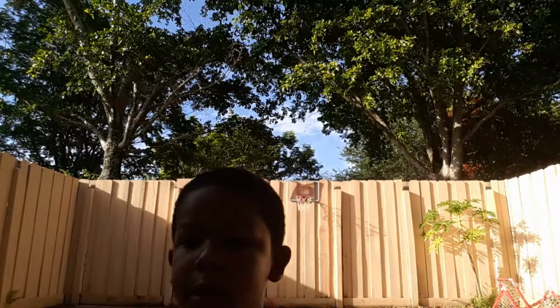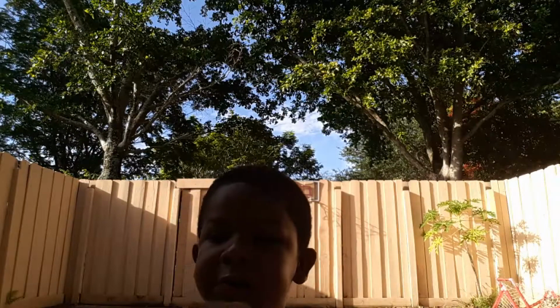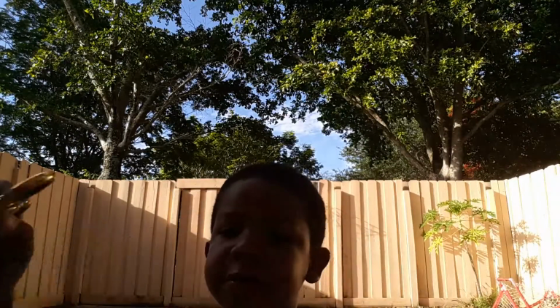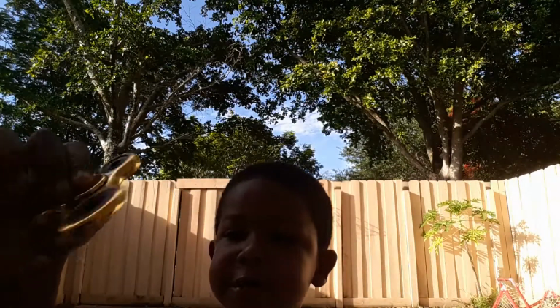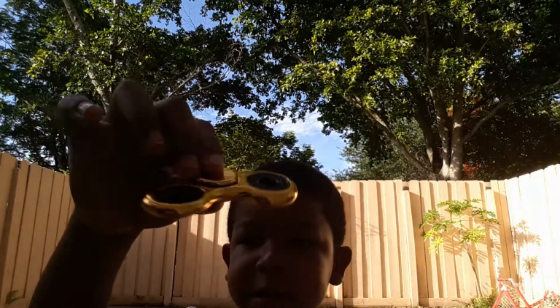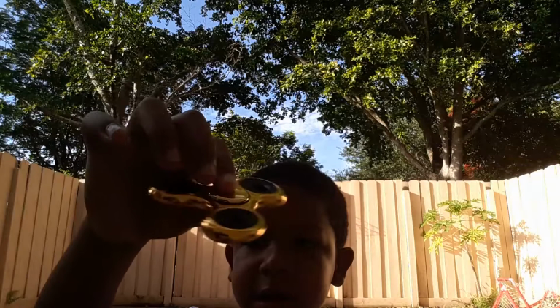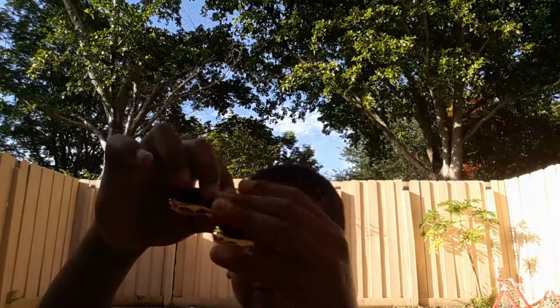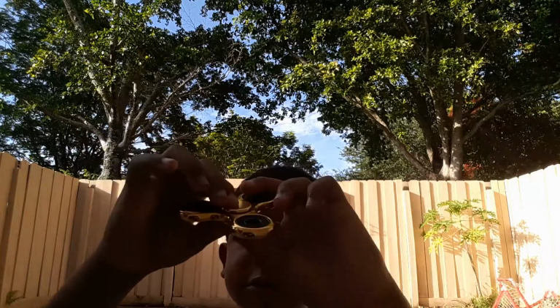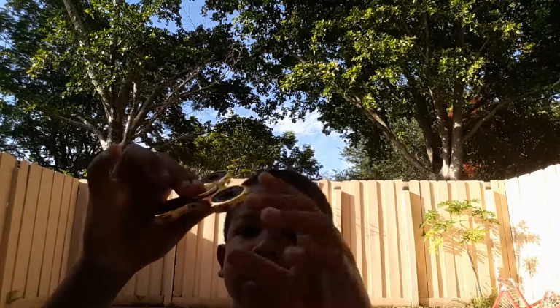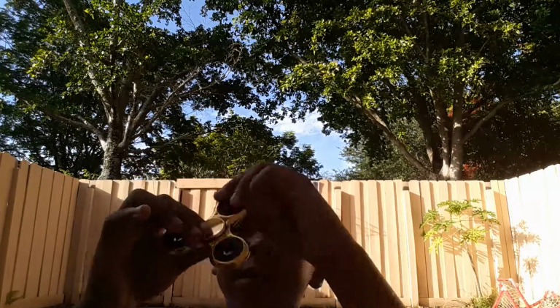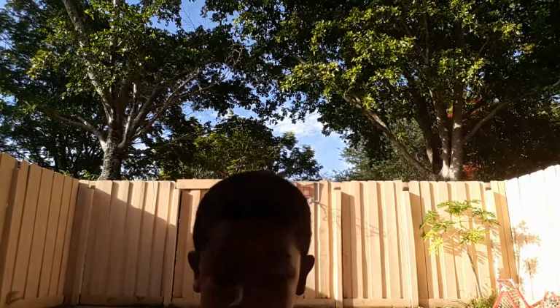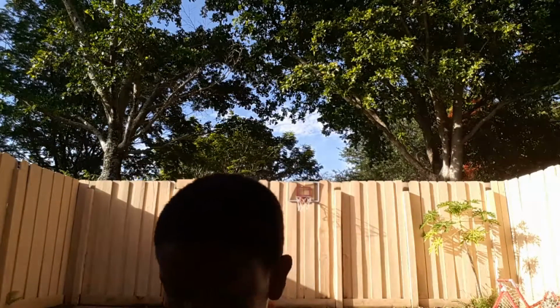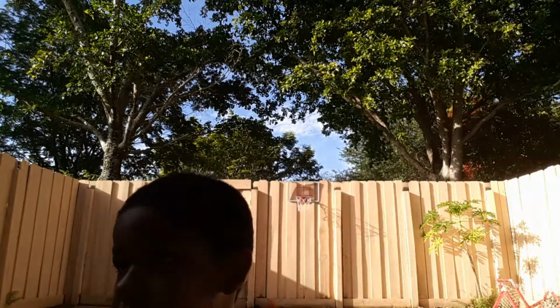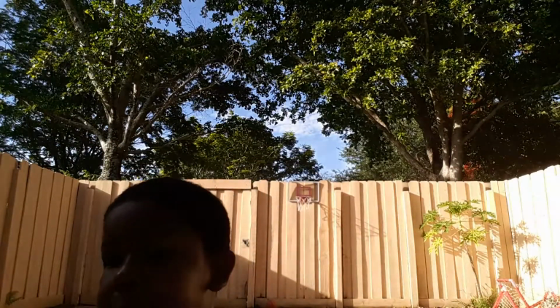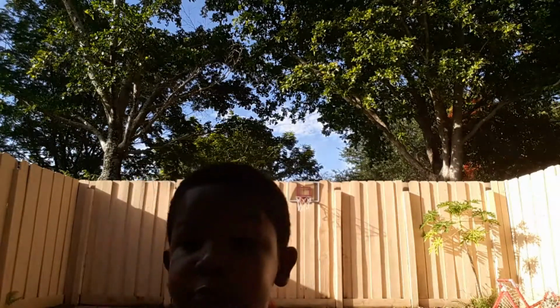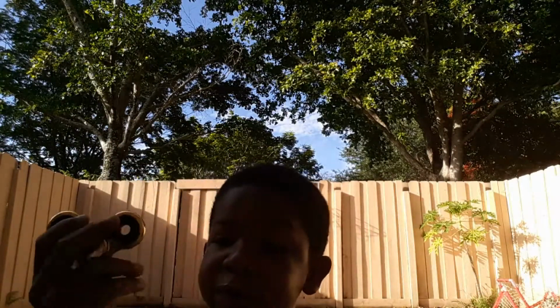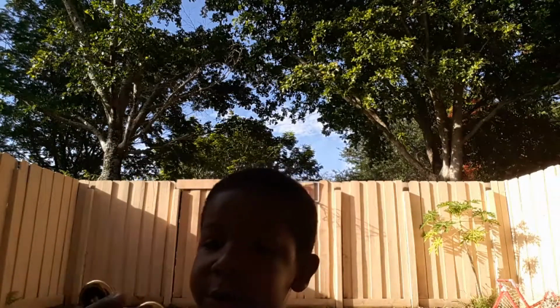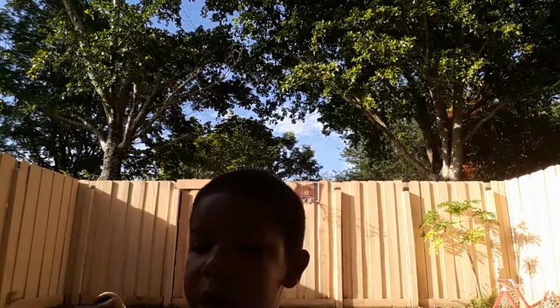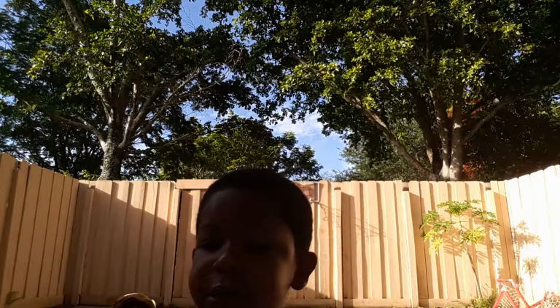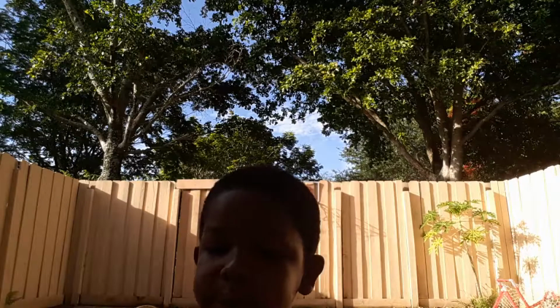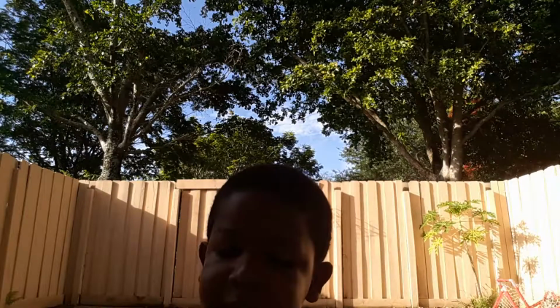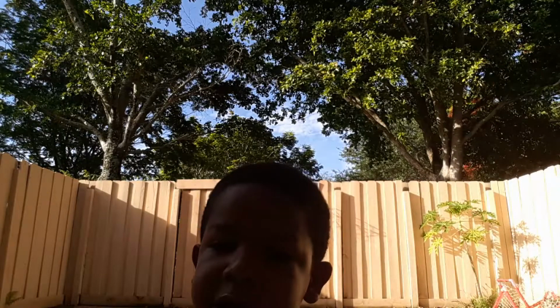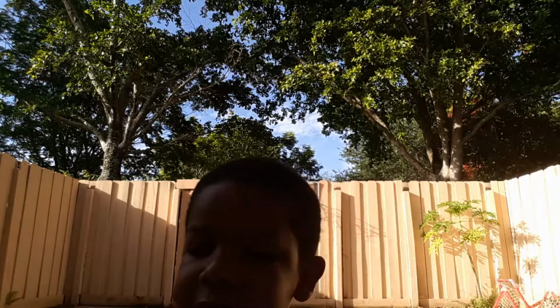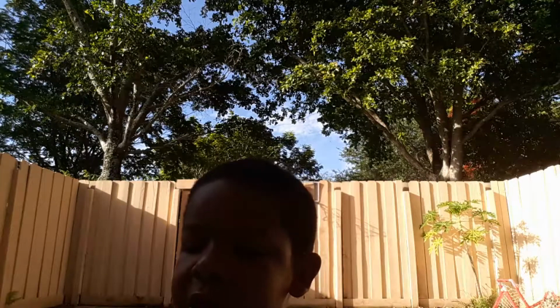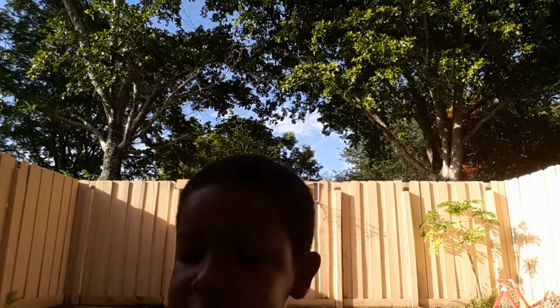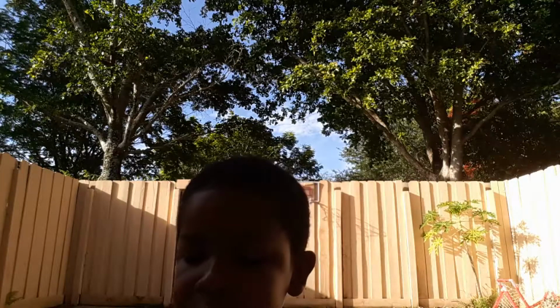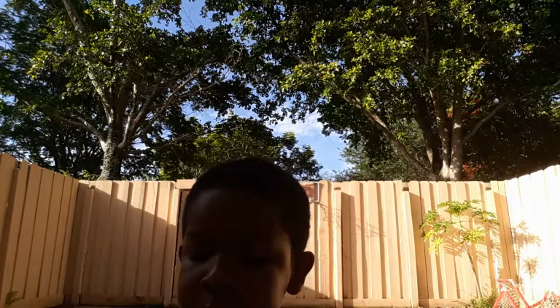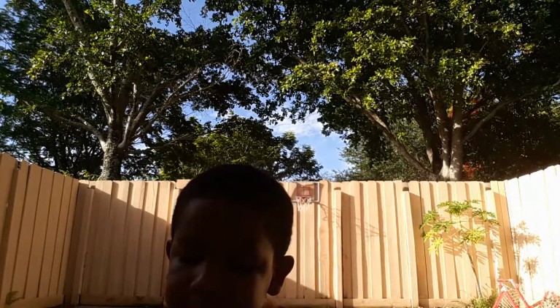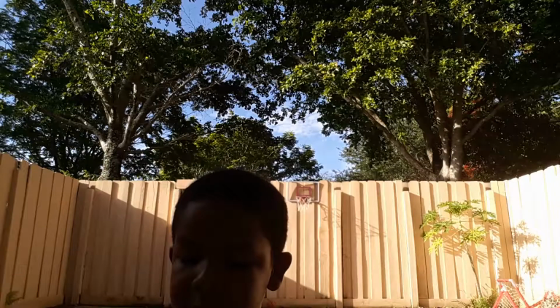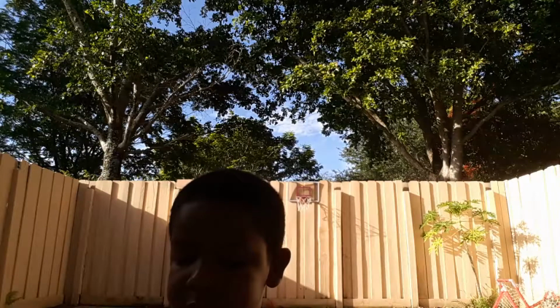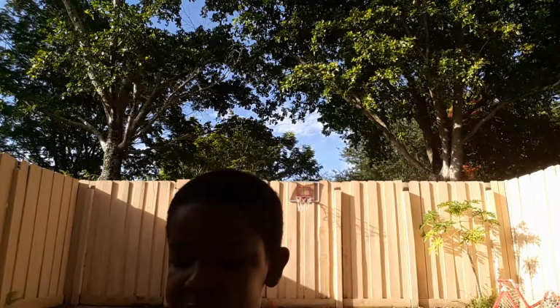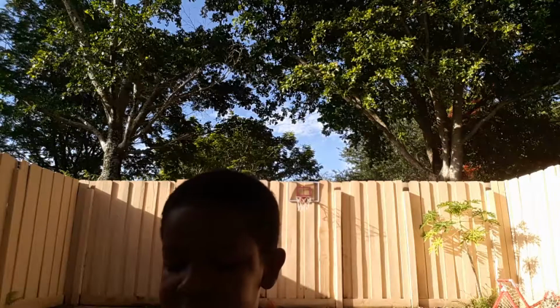I like the fidget spinner videos that I make. I like my own videos. Oh snap — I almost broke my fidget spinner. I already scraped the paint, and I got this one yesterday because I lost my other one. And I already scraped the paint.